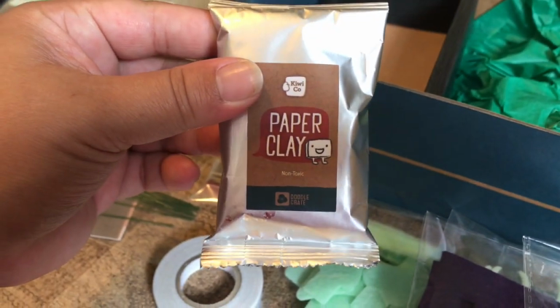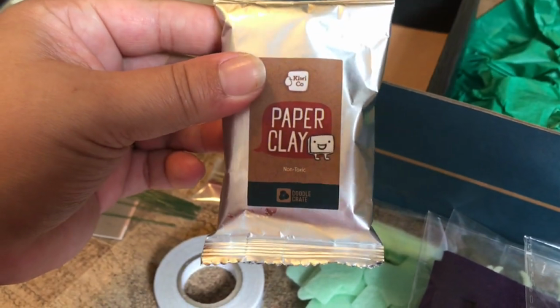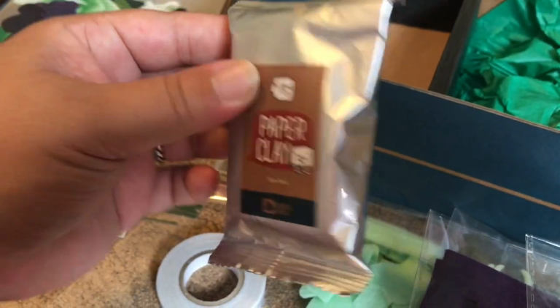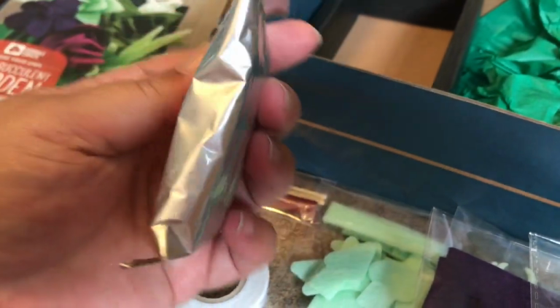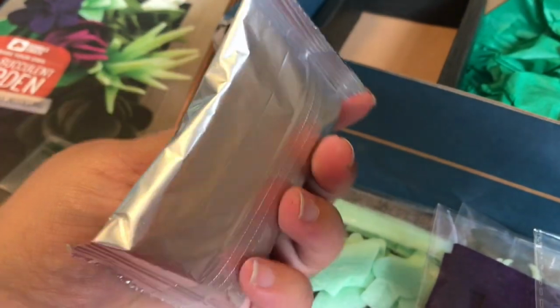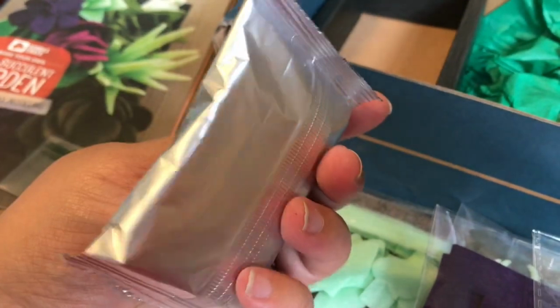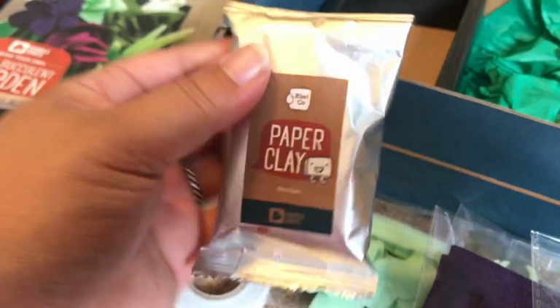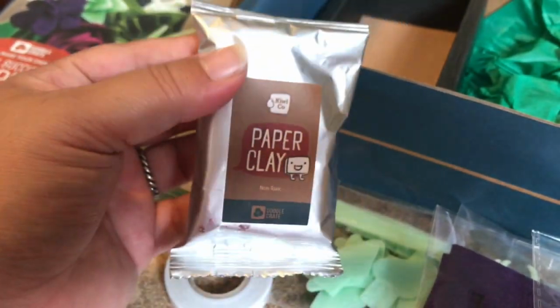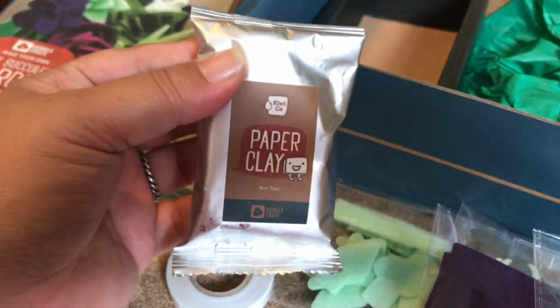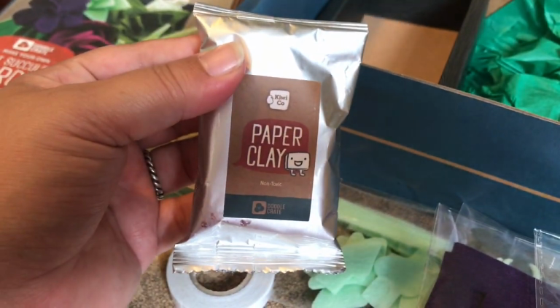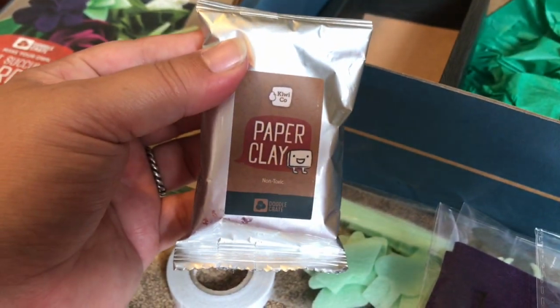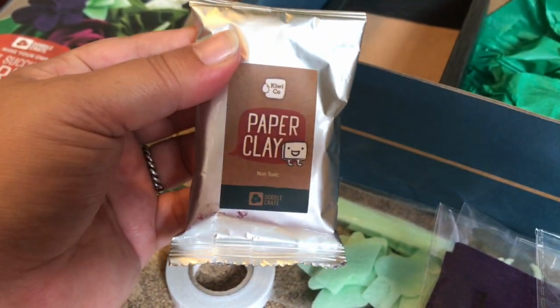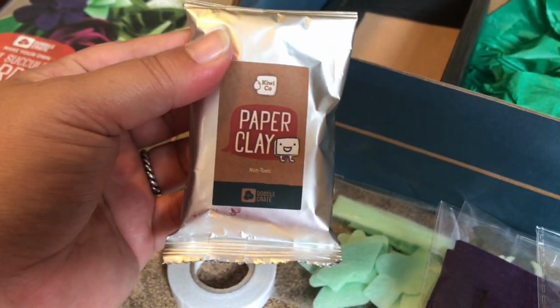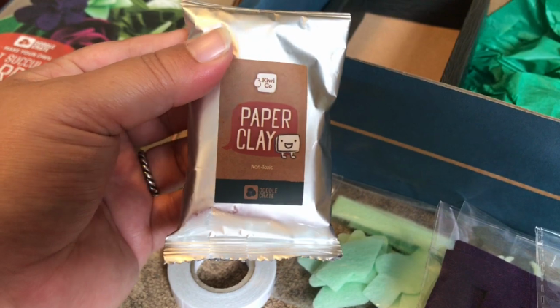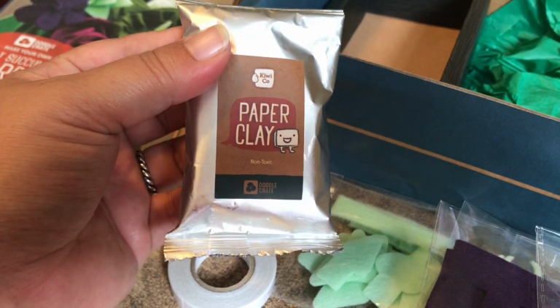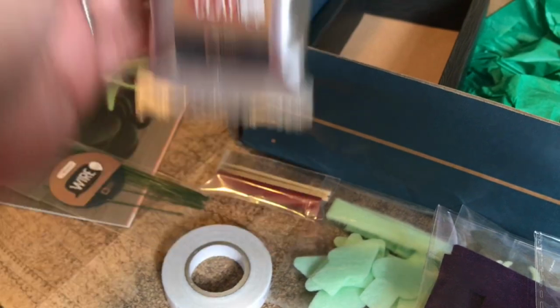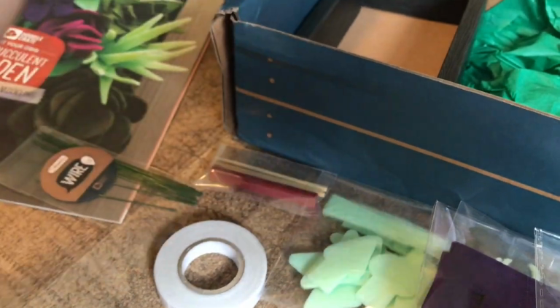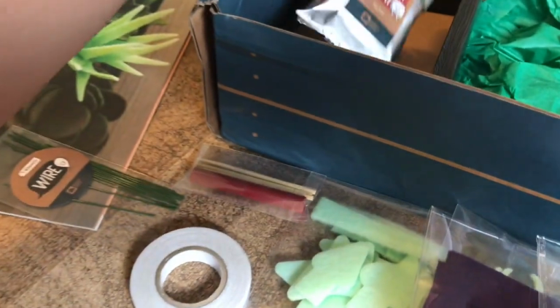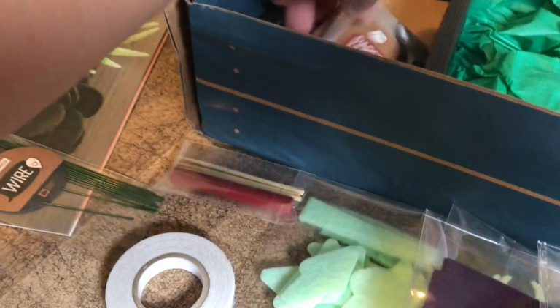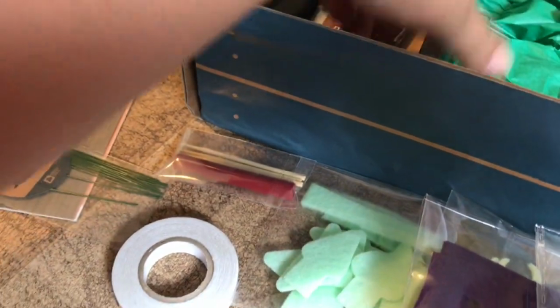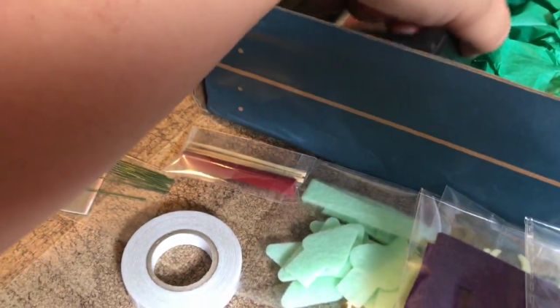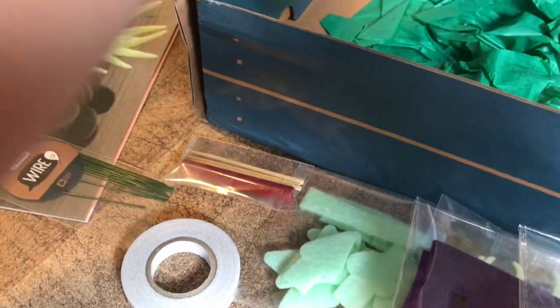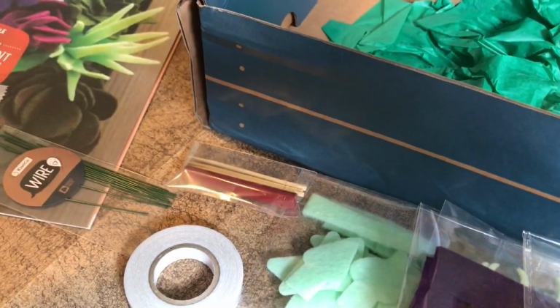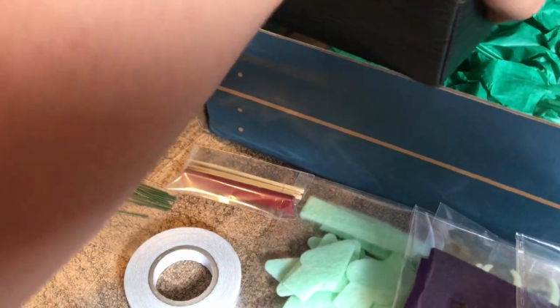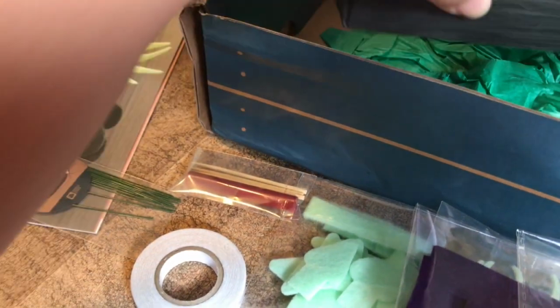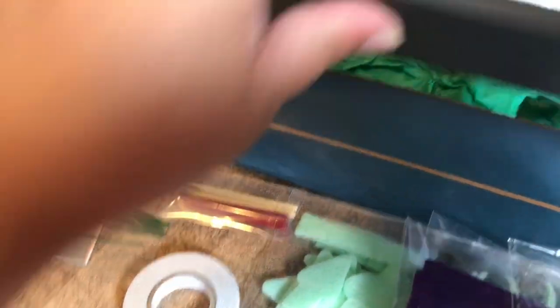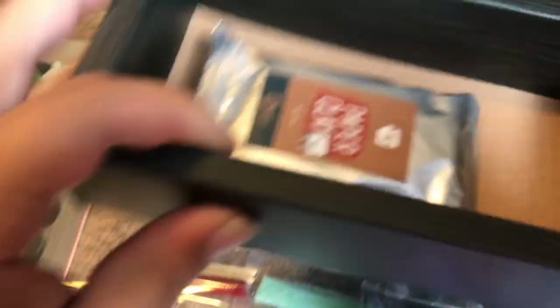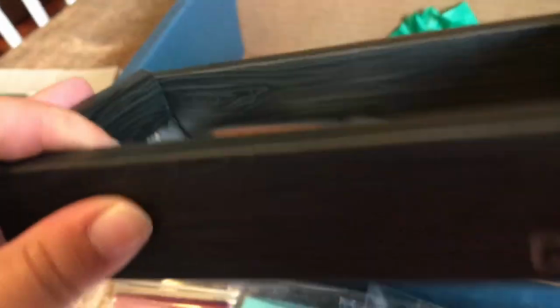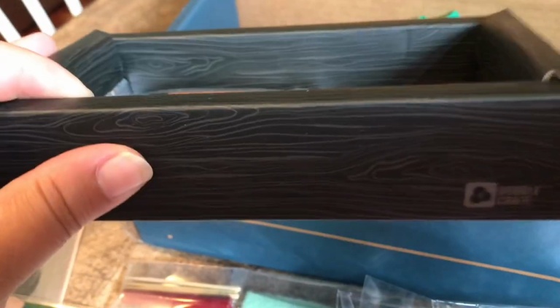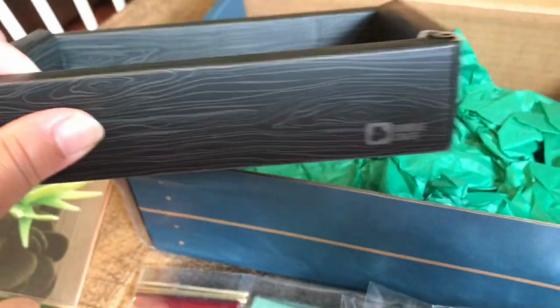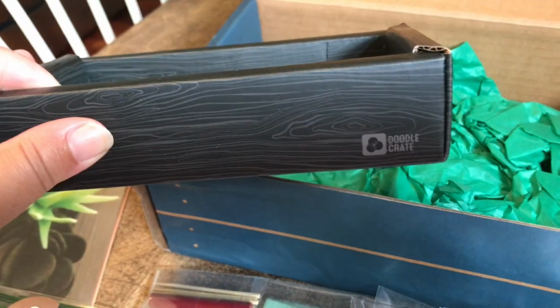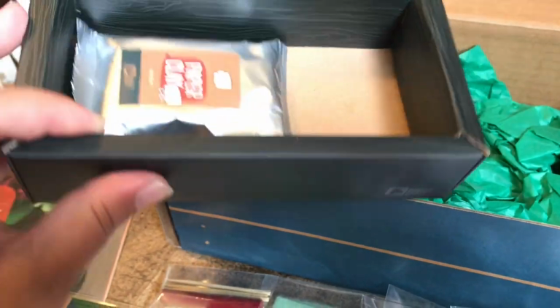This is the clay, and all the kids got a little piece so they all got to do something. And then you'll see the little box where everything is going to go. I'm going to show you what we did.